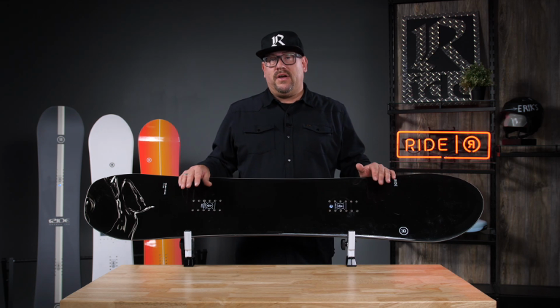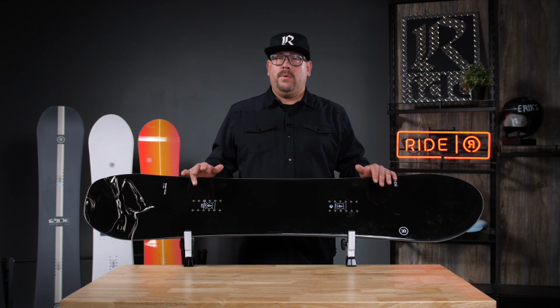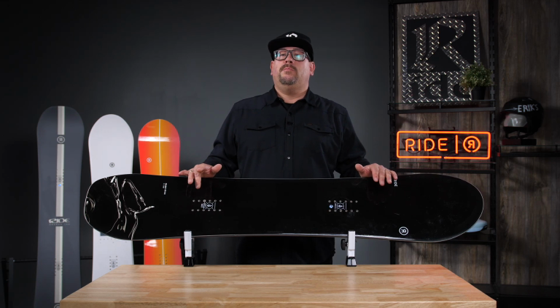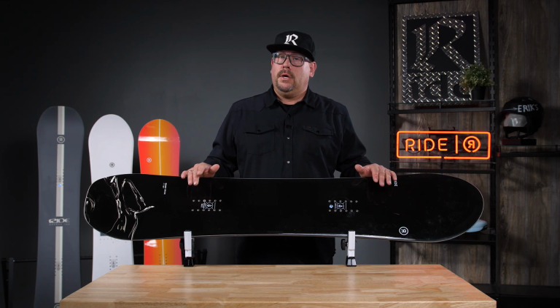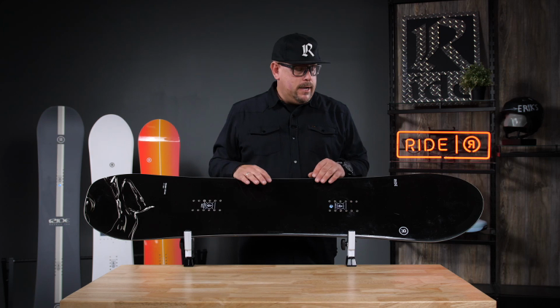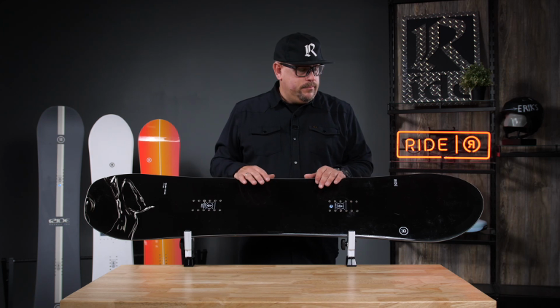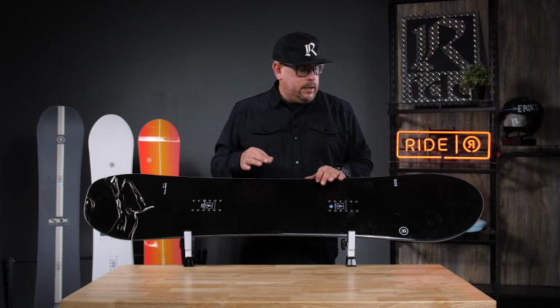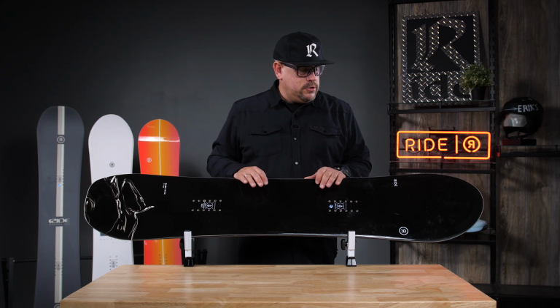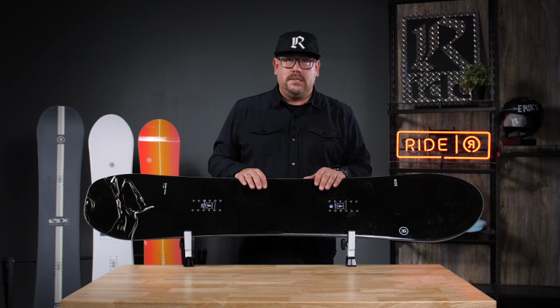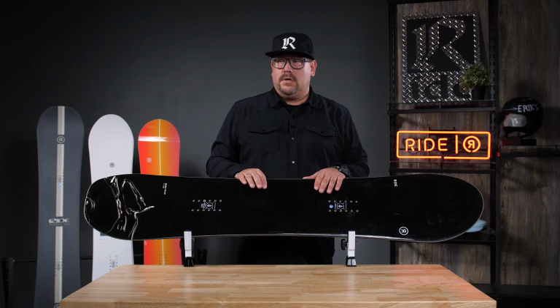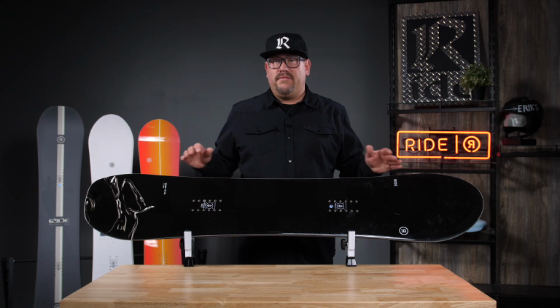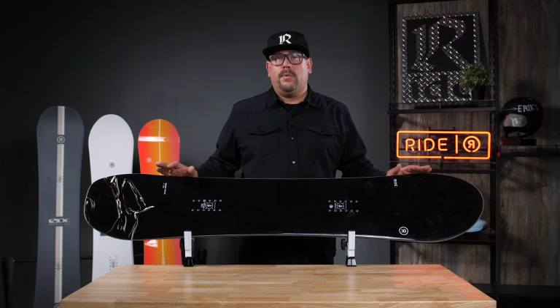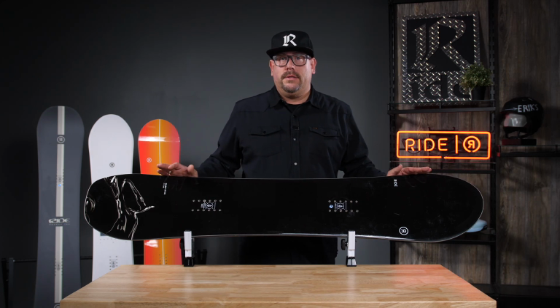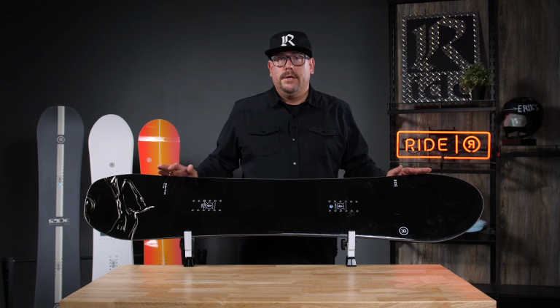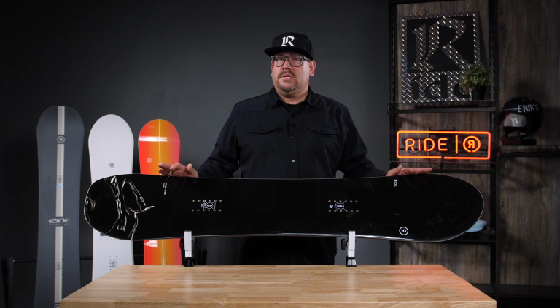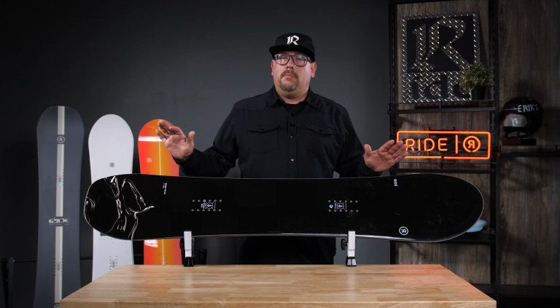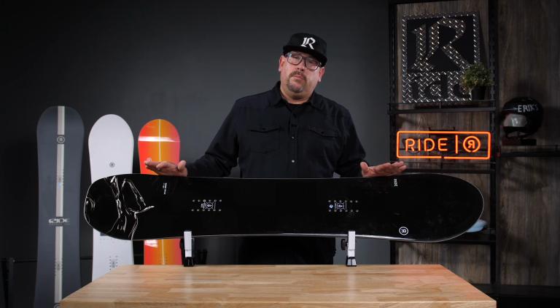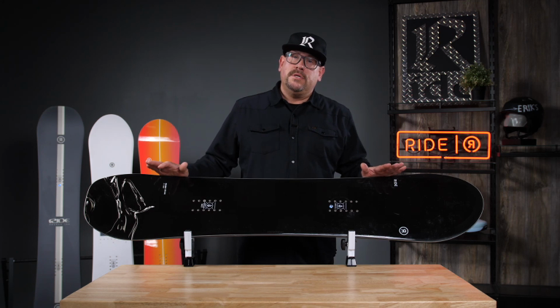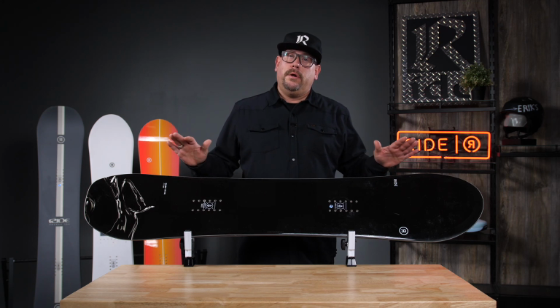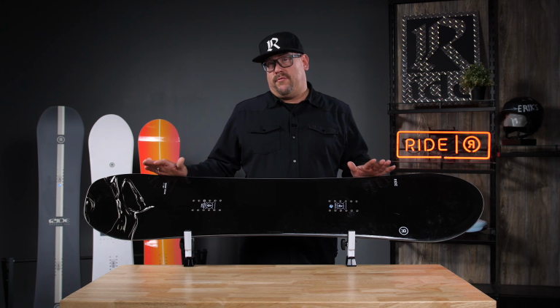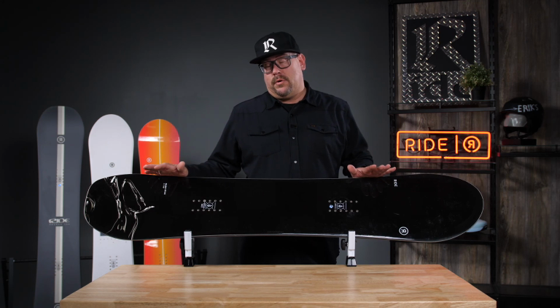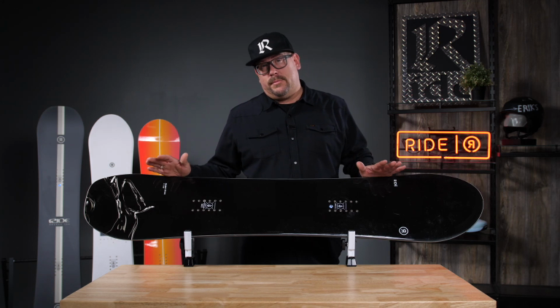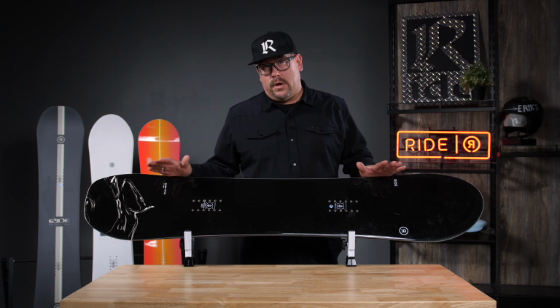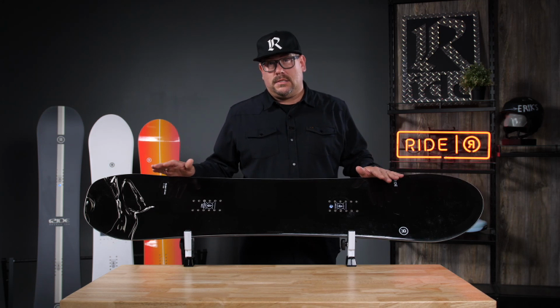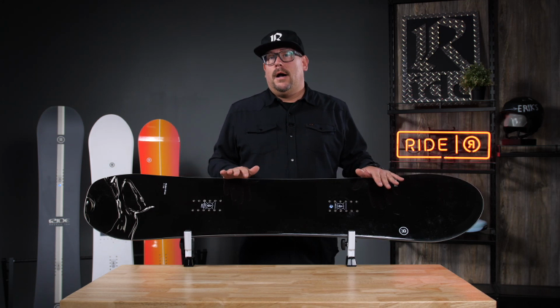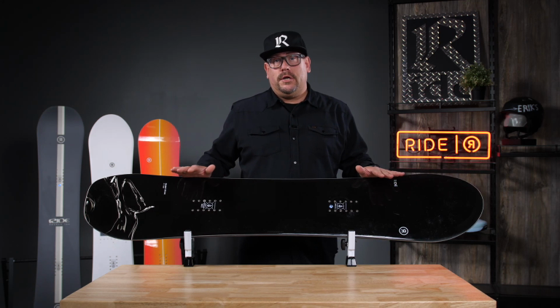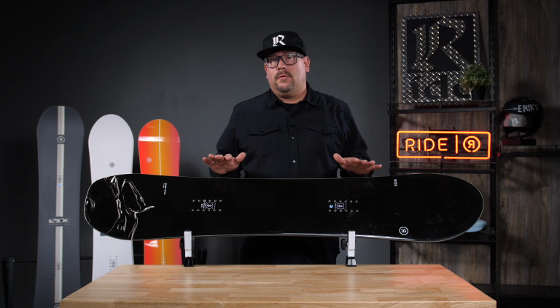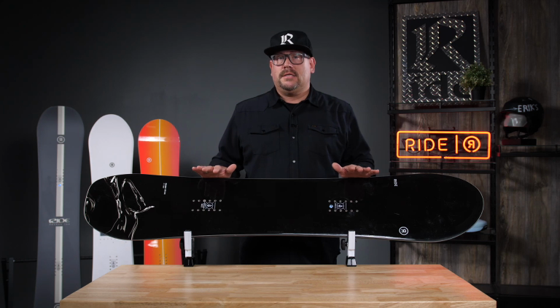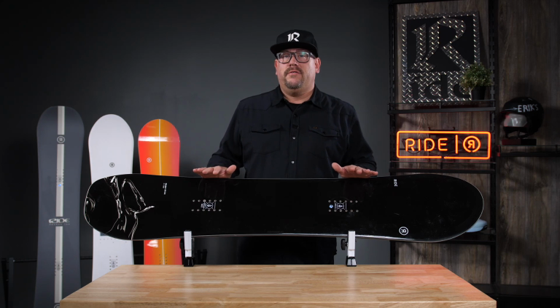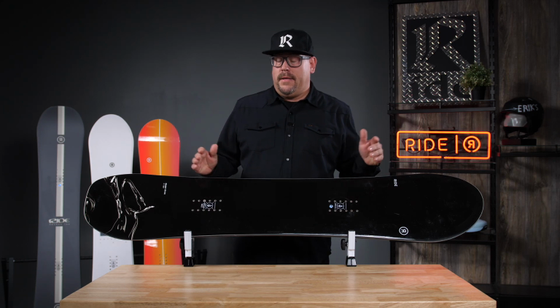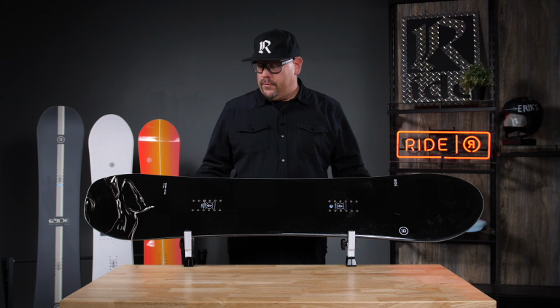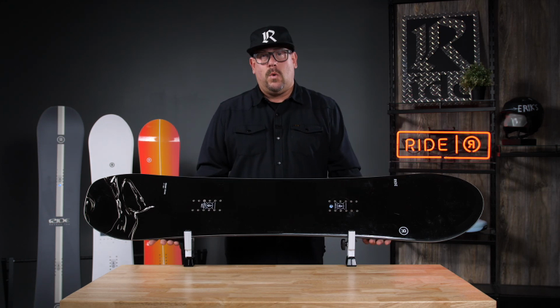Performance light core, so we've got a bamboo aspen paulownia, a little bit thinner construction, and you also have the carbon array 3 in there. This is a great performance board for somebody who's going out west, looking to travel, but likes to carve and get on the groomed as well.